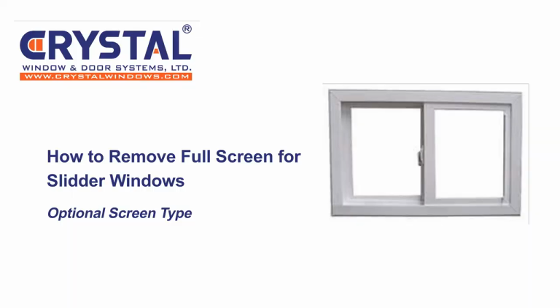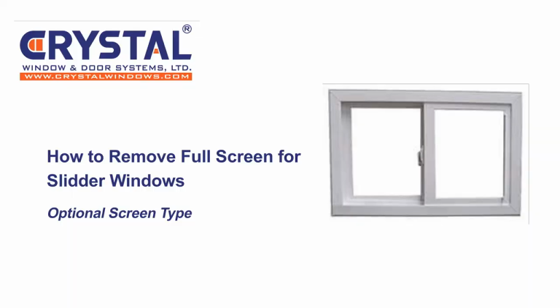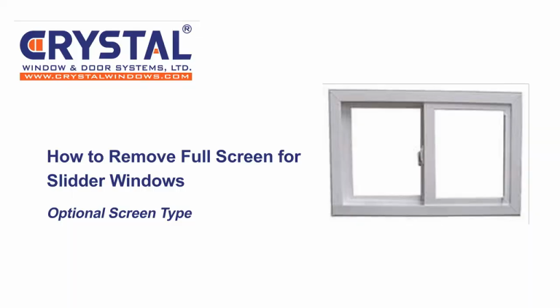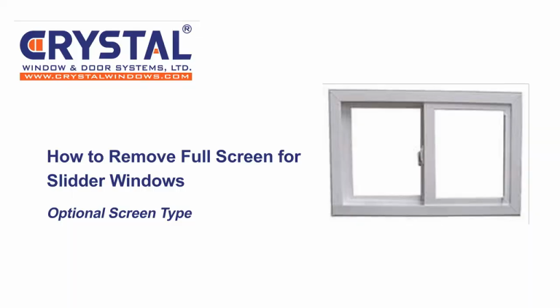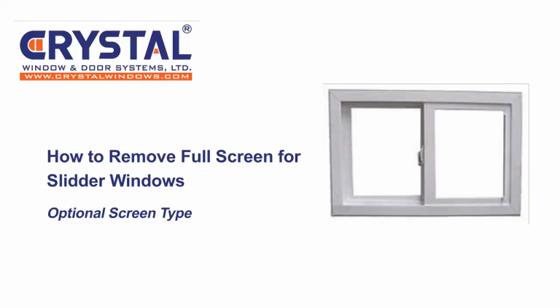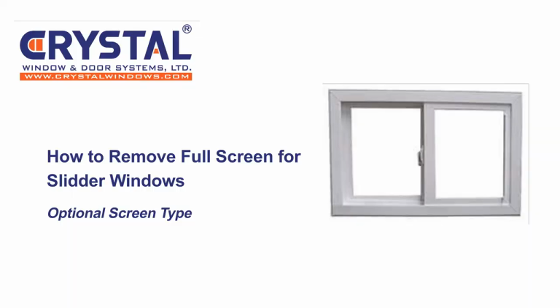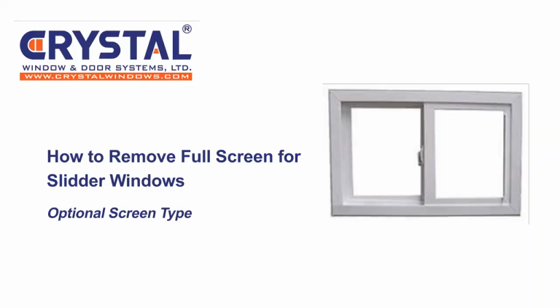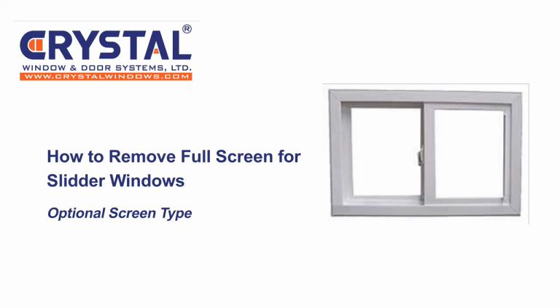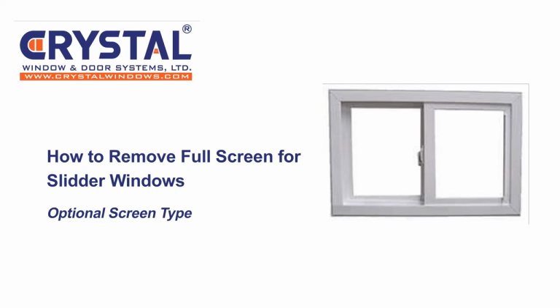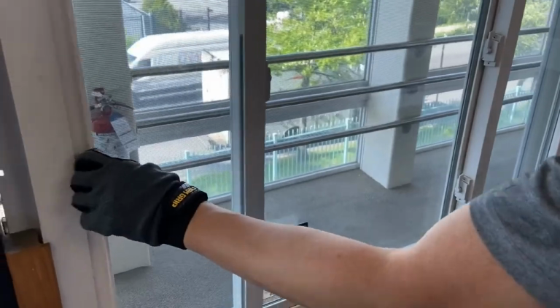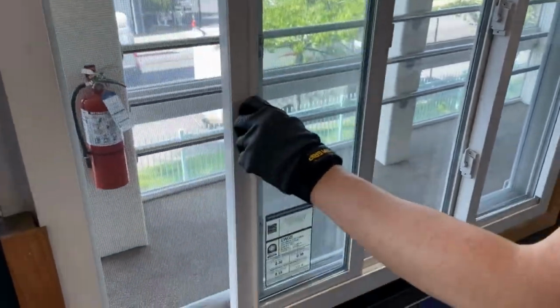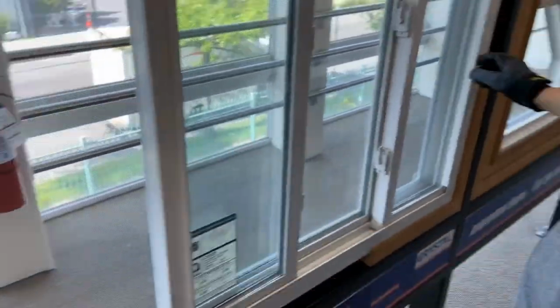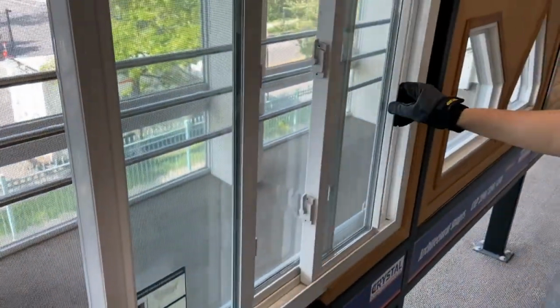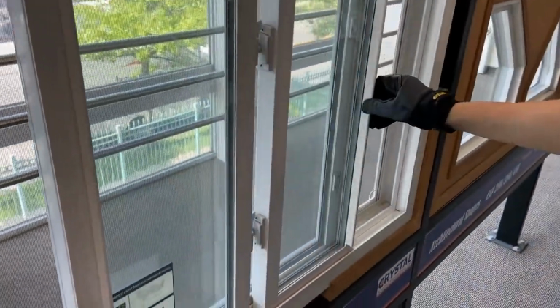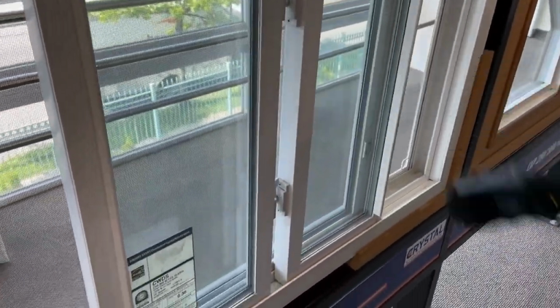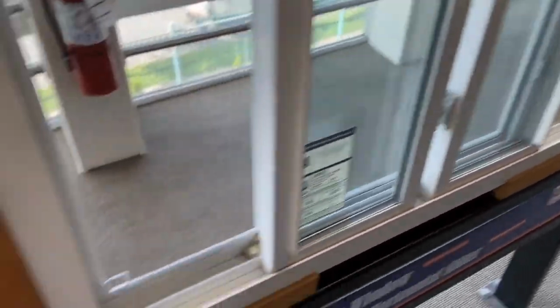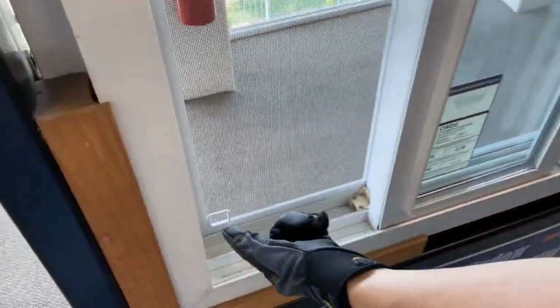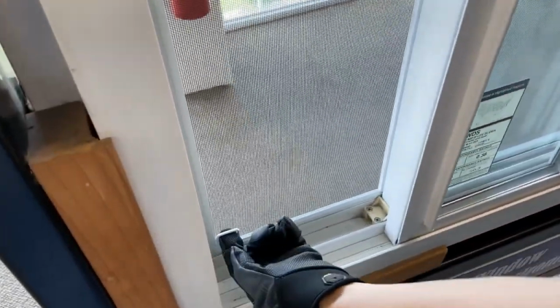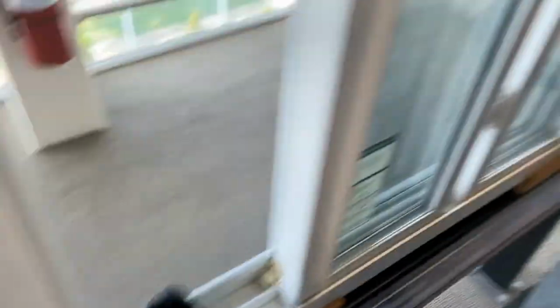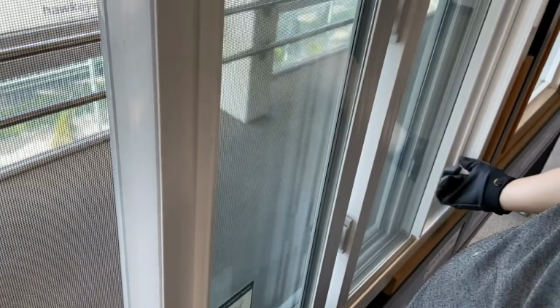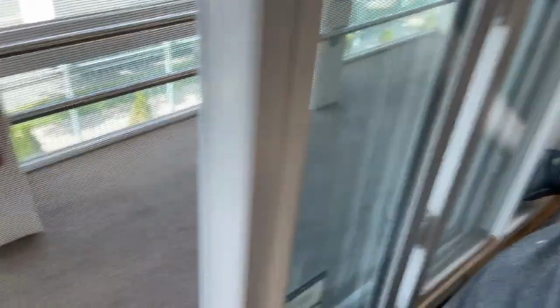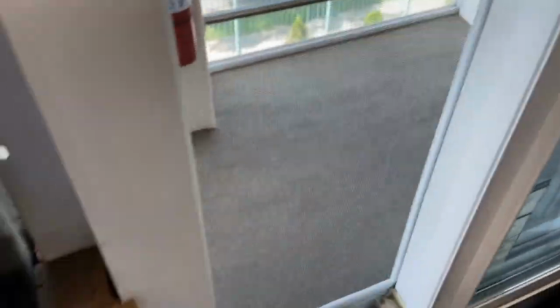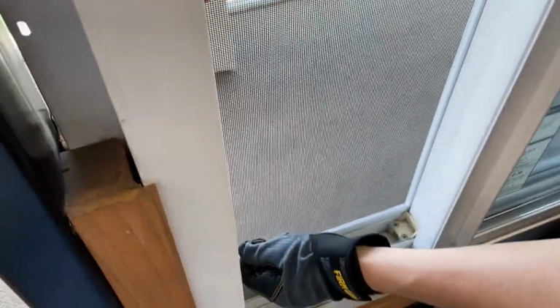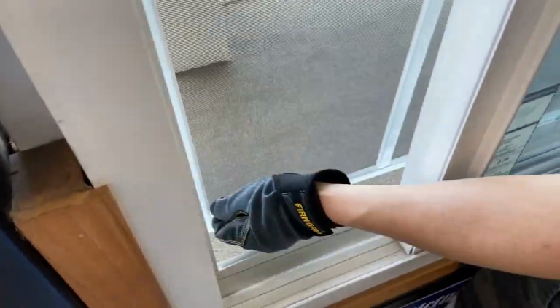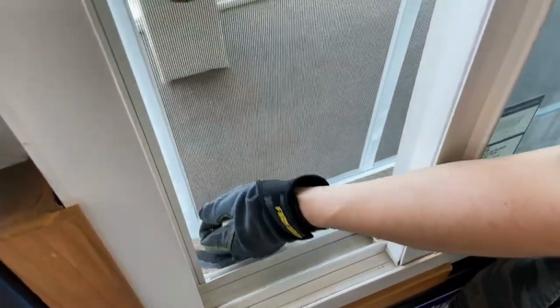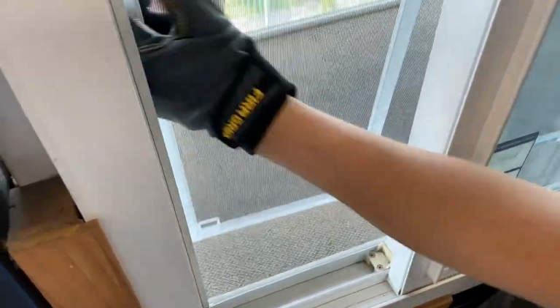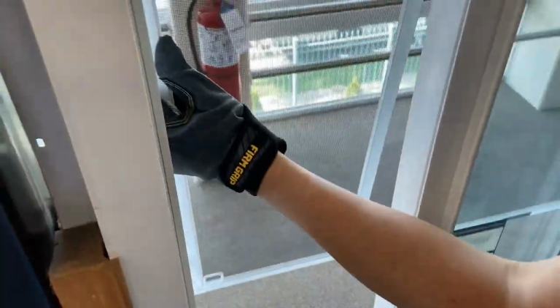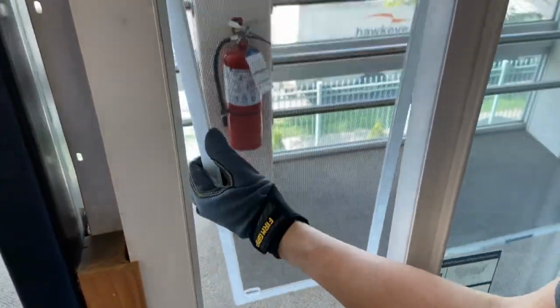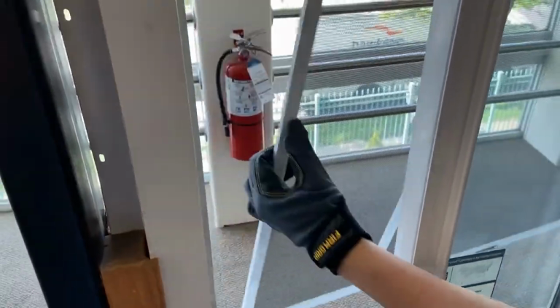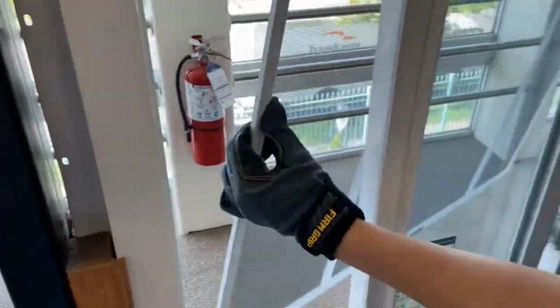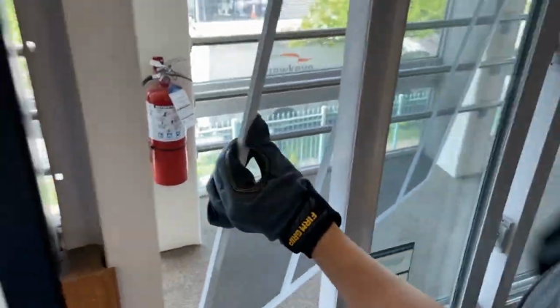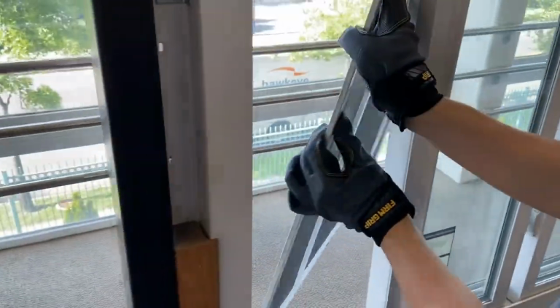How to remove full screens for slider windows. Open both sides of the window and using the lift tab, pull the screen up and push outwards. Make sure you have a good grip on the screen and bring it in from one side of the window.